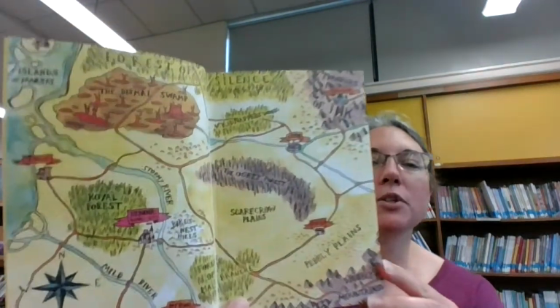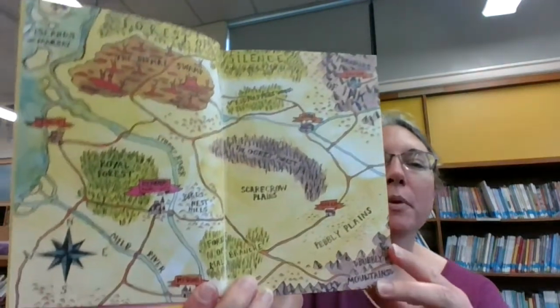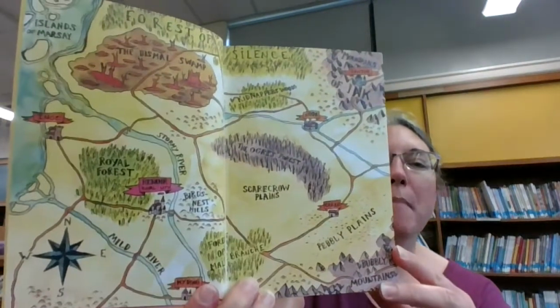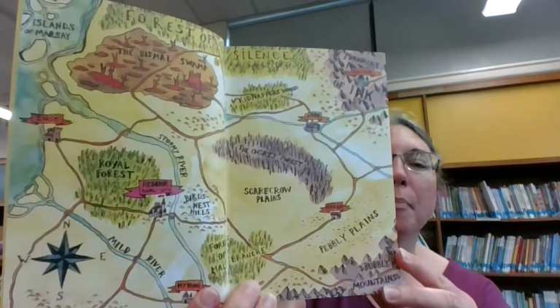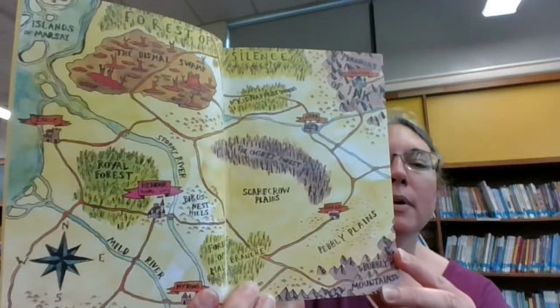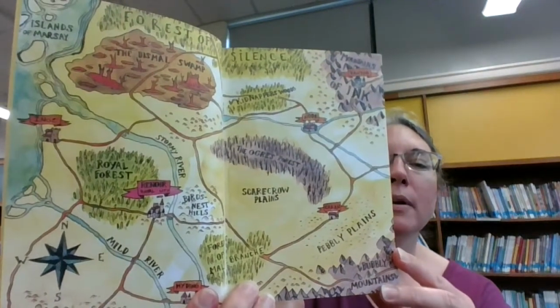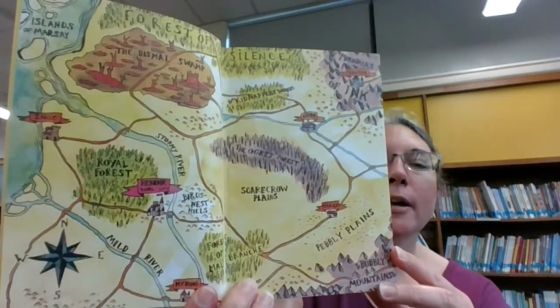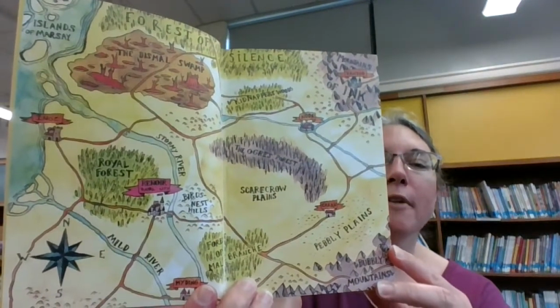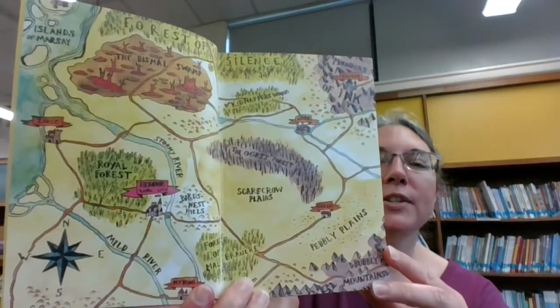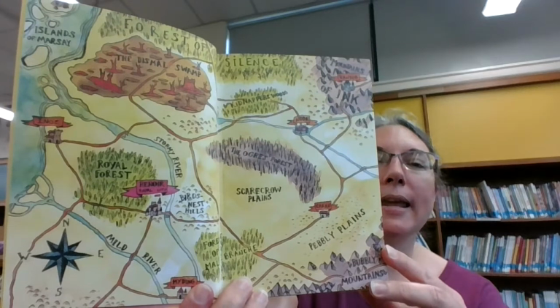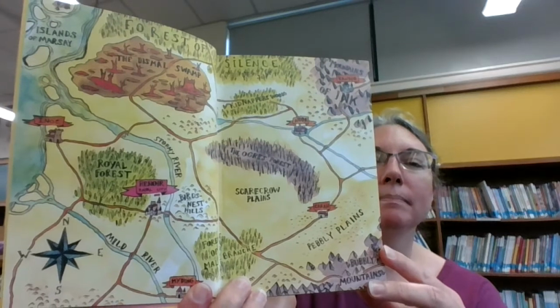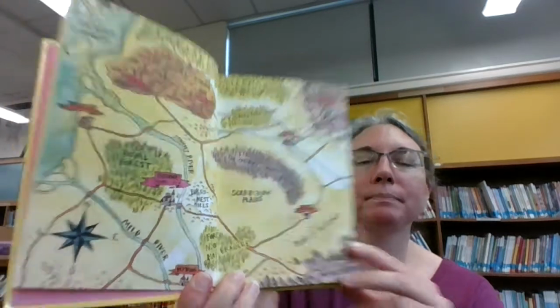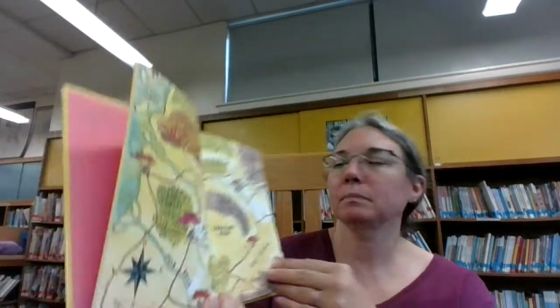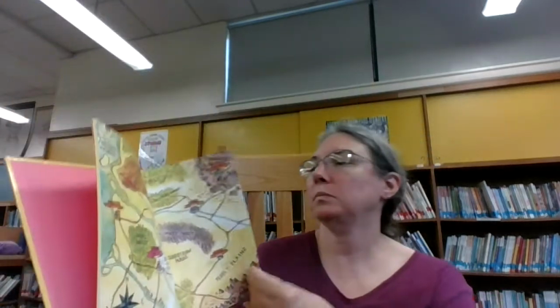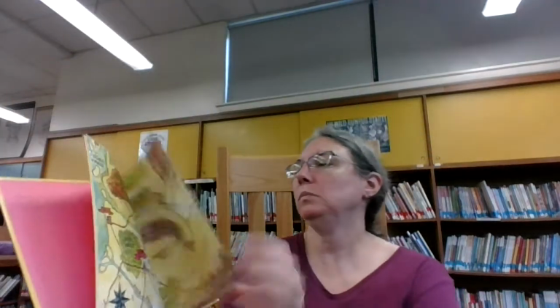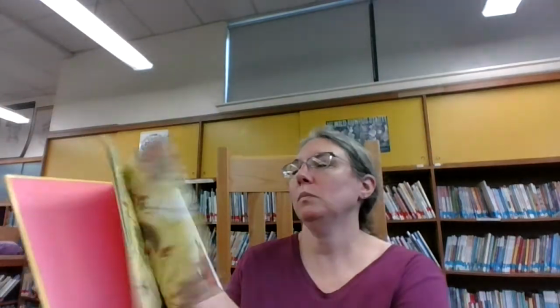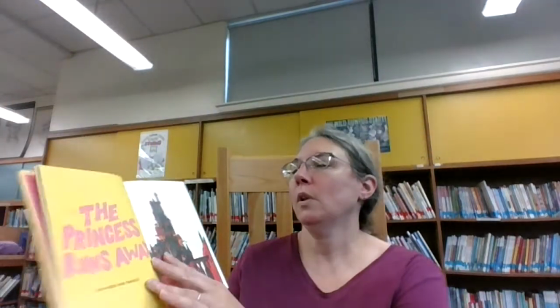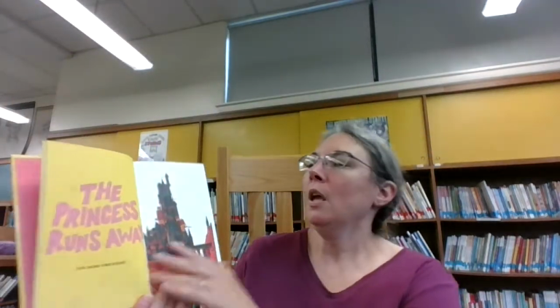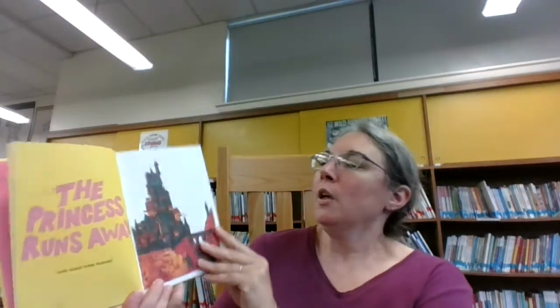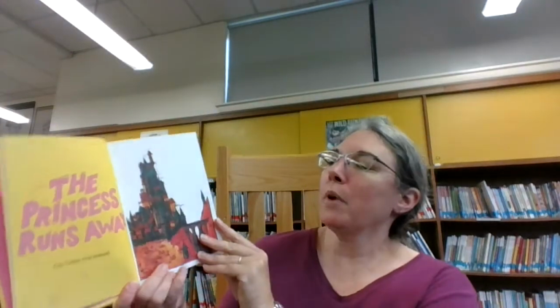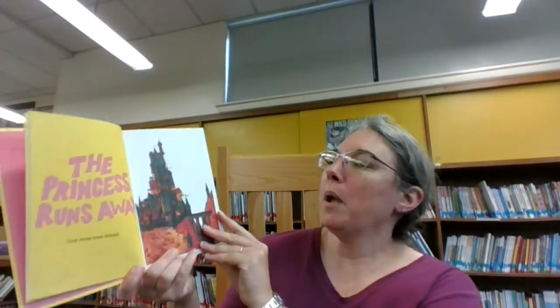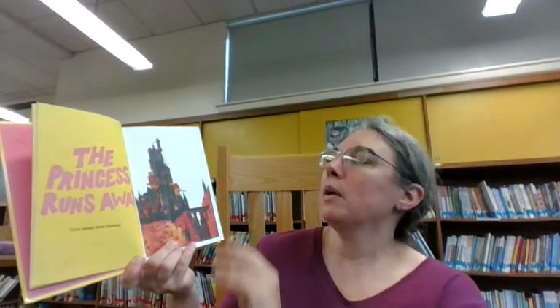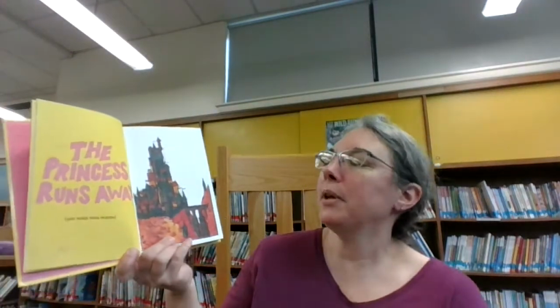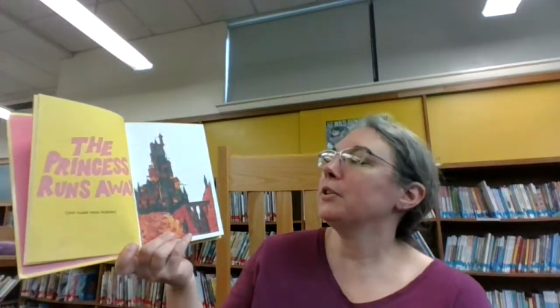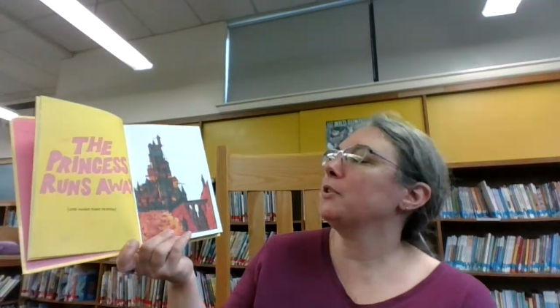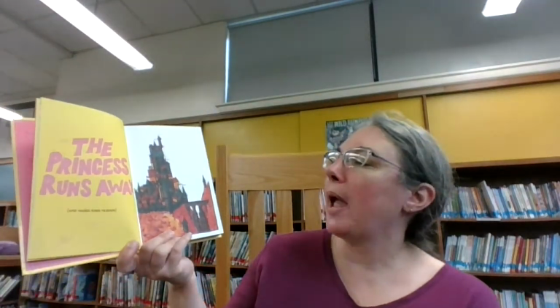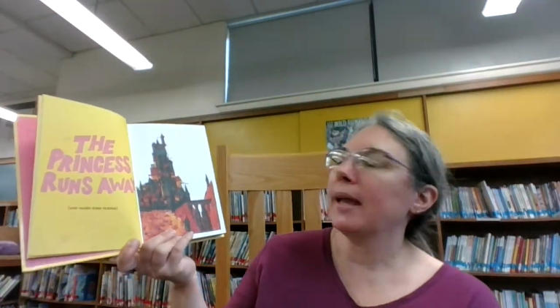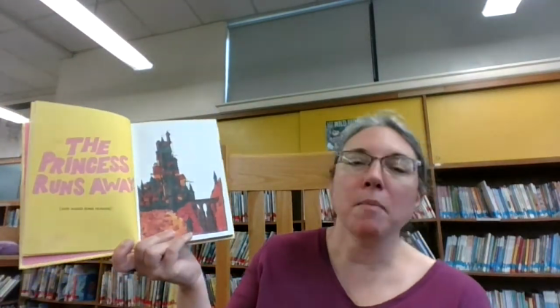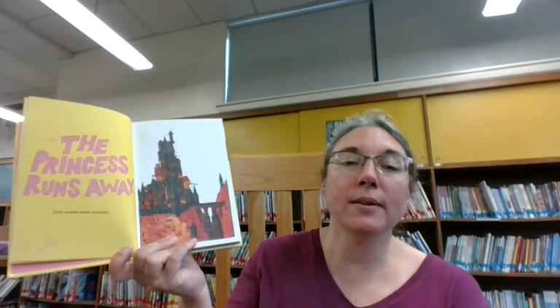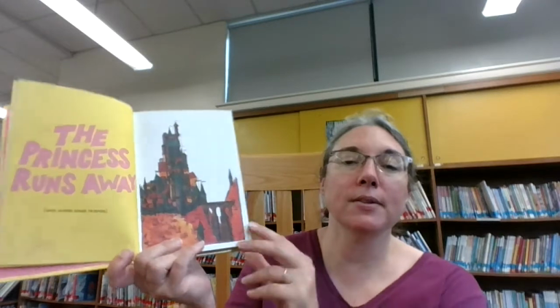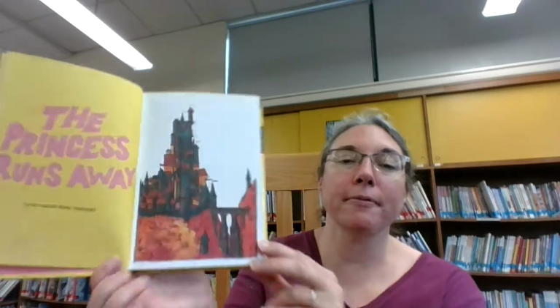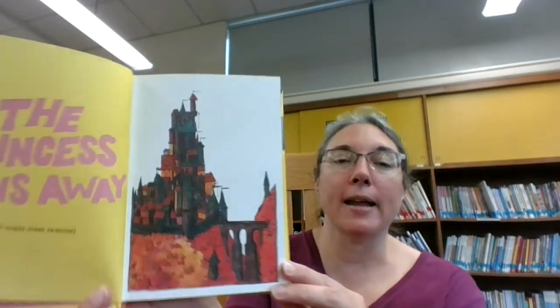We start with a map of our setting. The princess runs away and makes some friends.